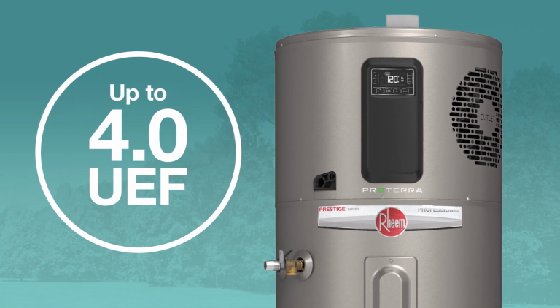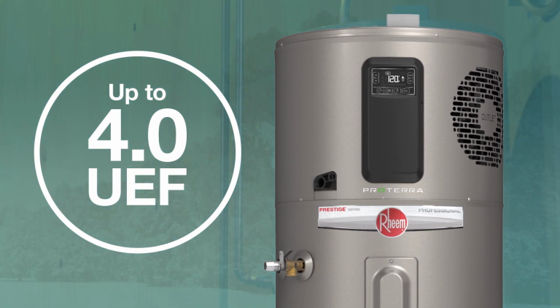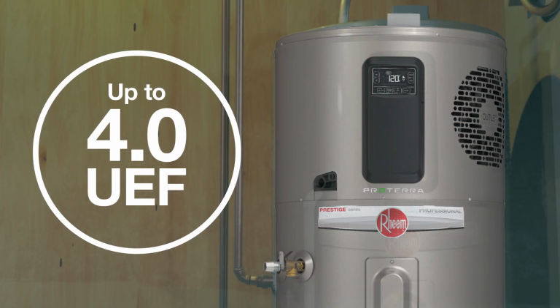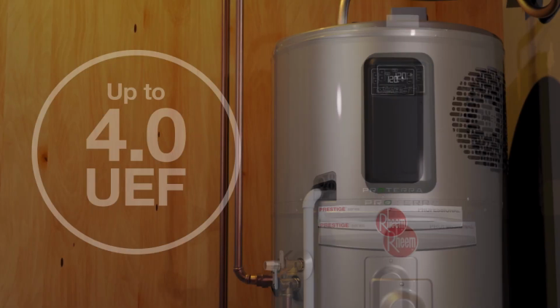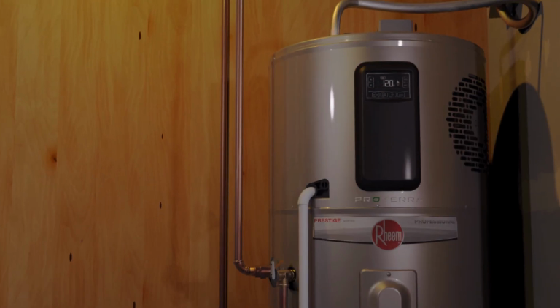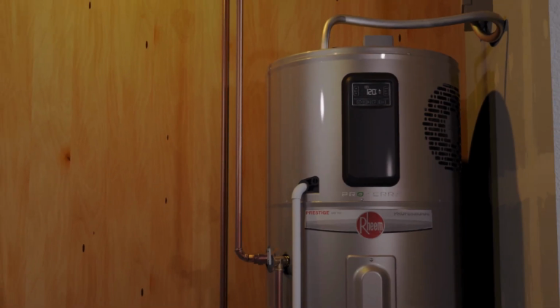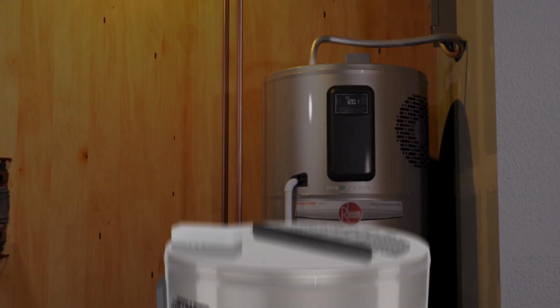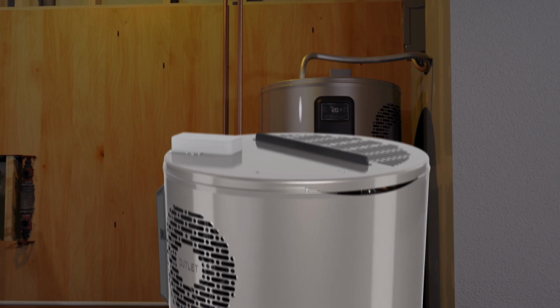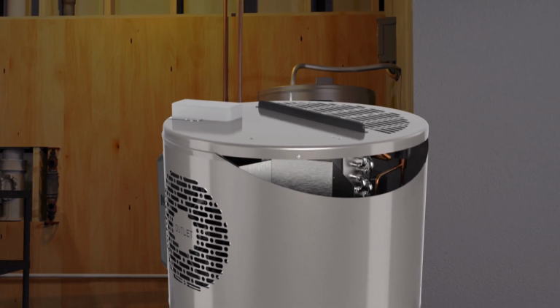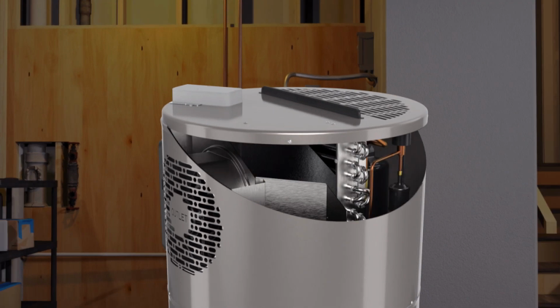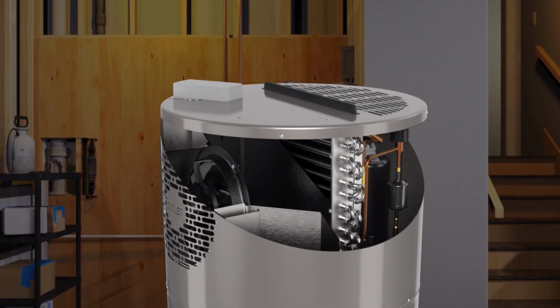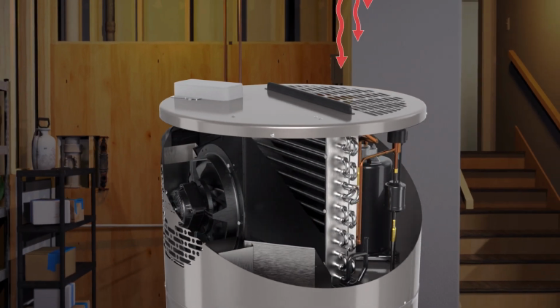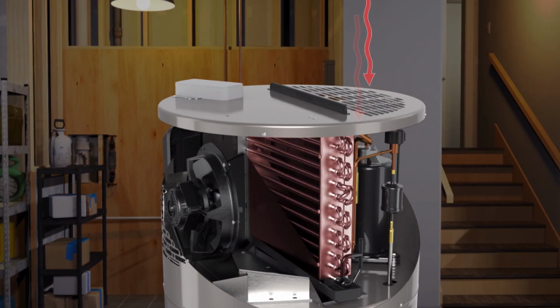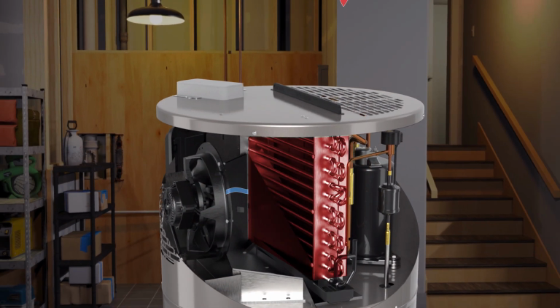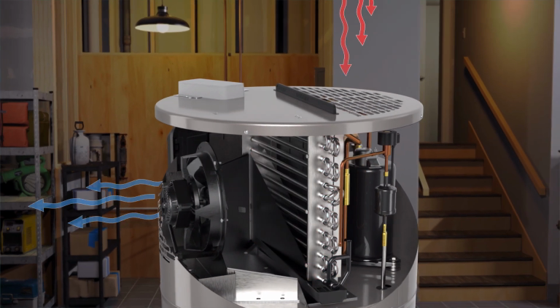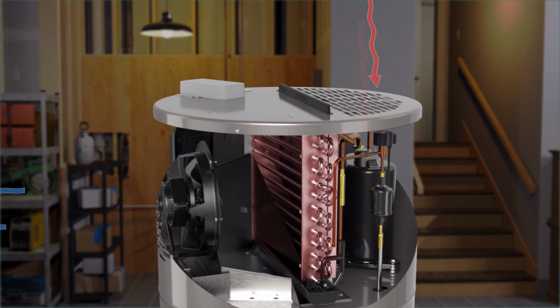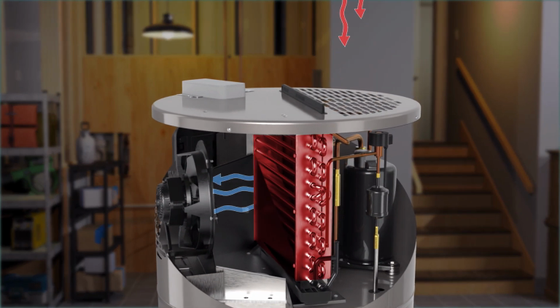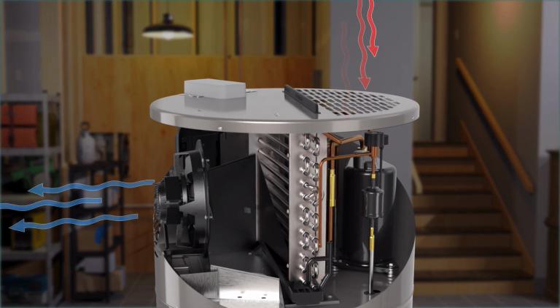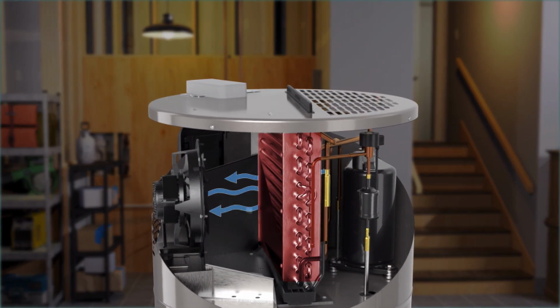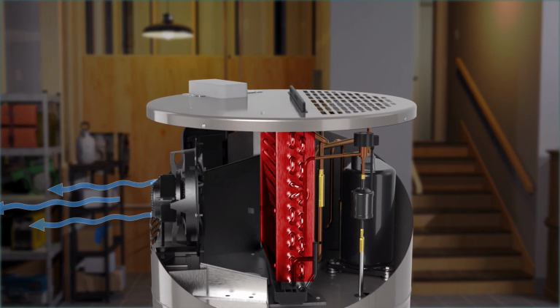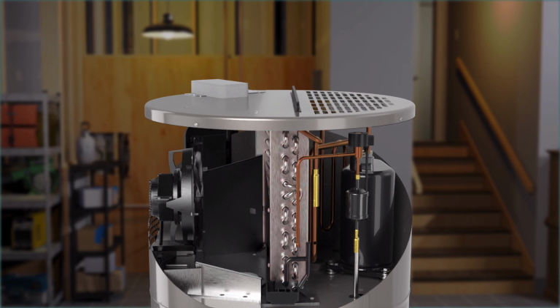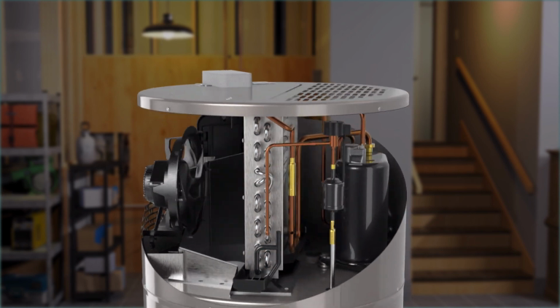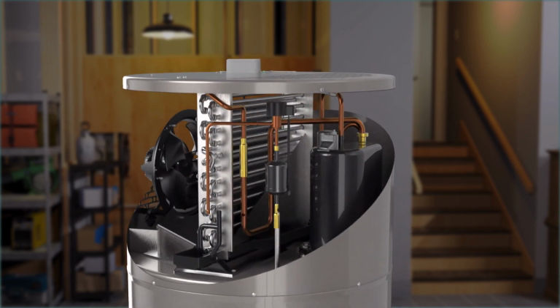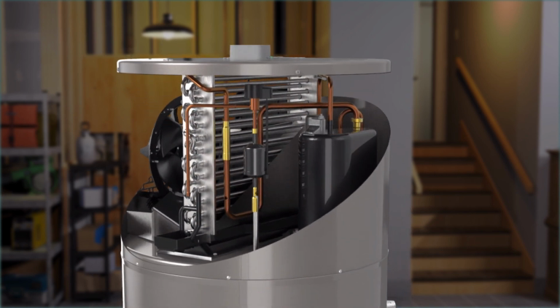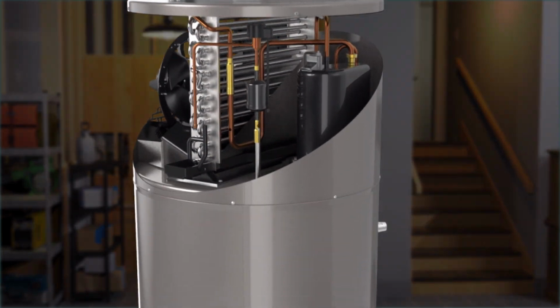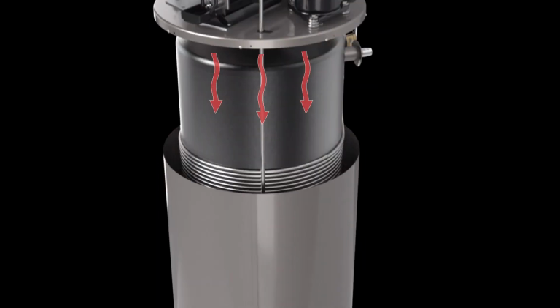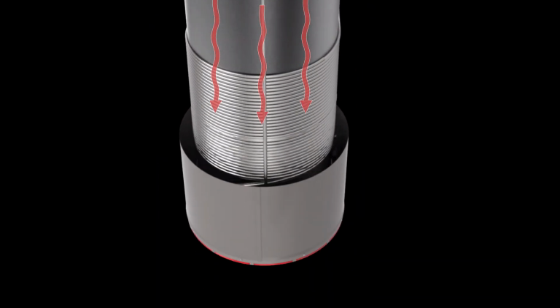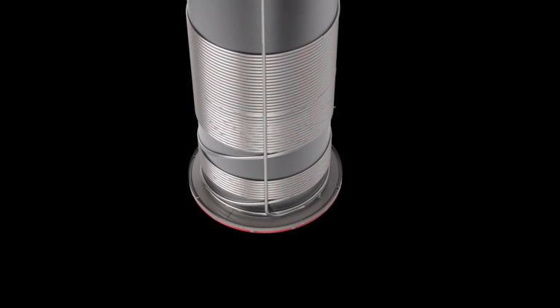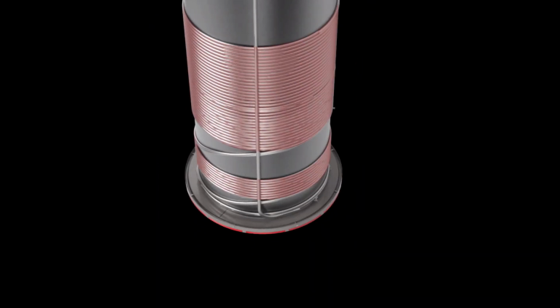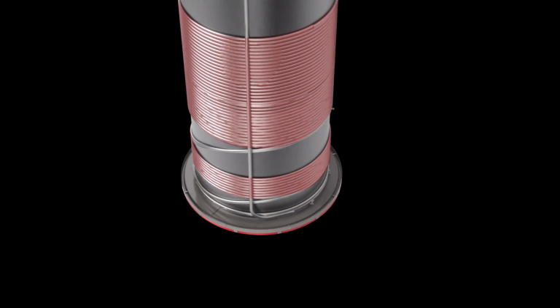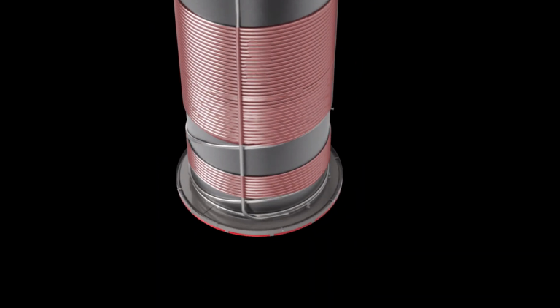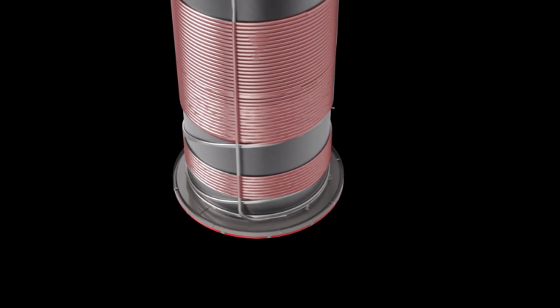The hybrid is so efficient because of the way it works. It draws heat from the air around it, or from the air outside with the optional duct adapters. Then a compressor transfers that heat to the water using very little energy overall.